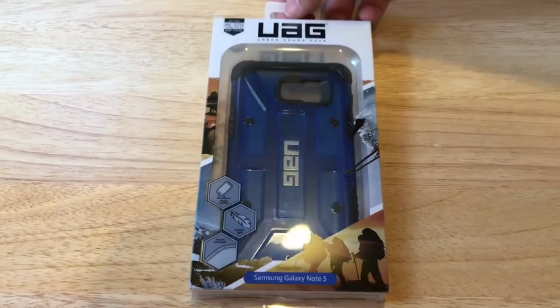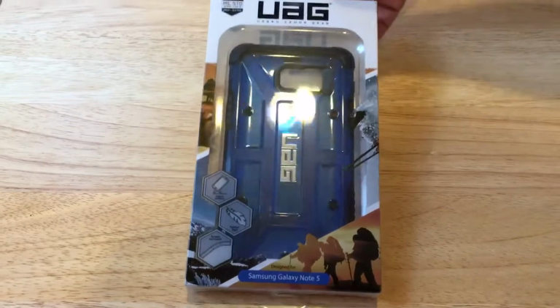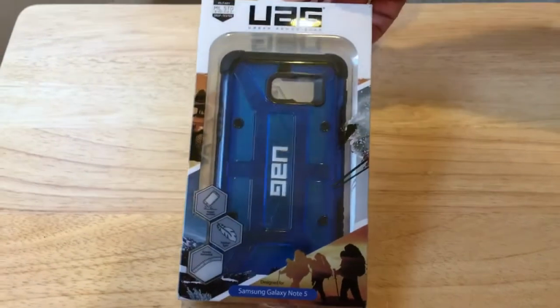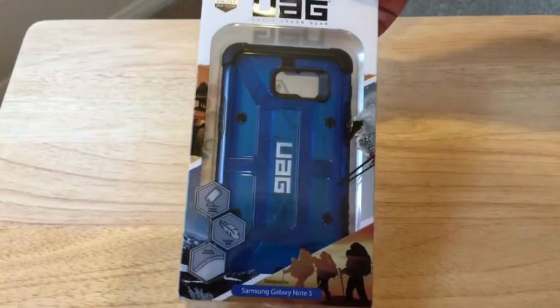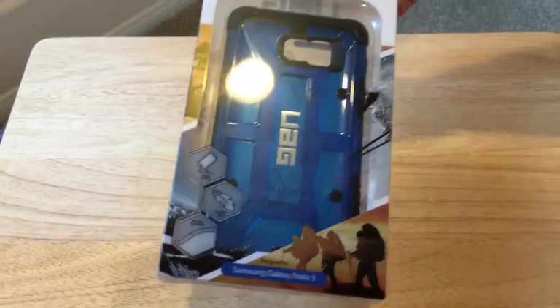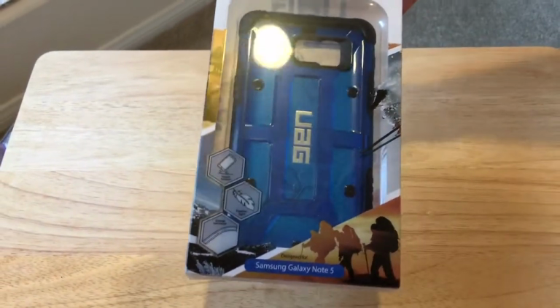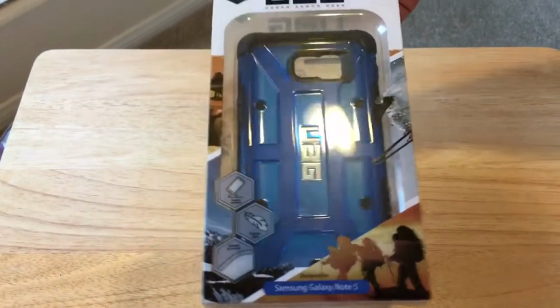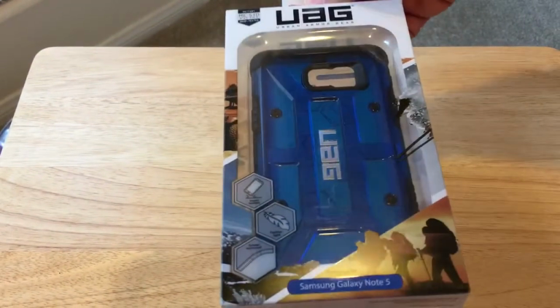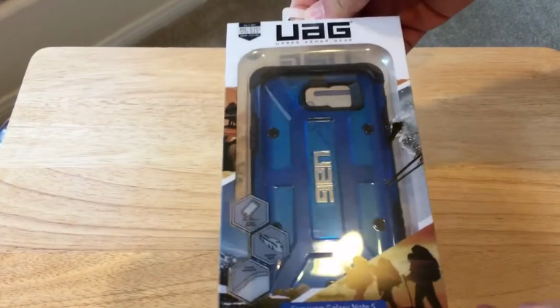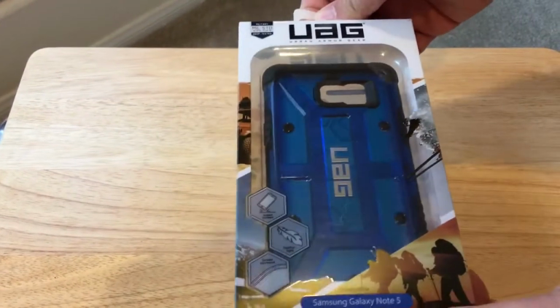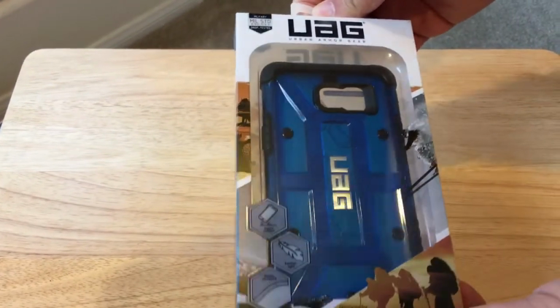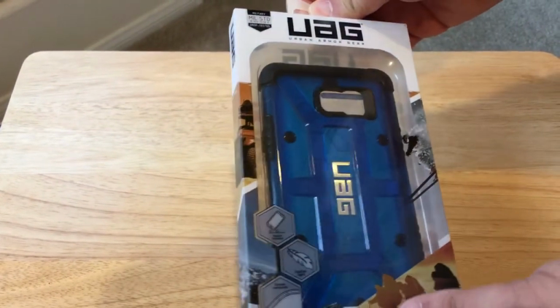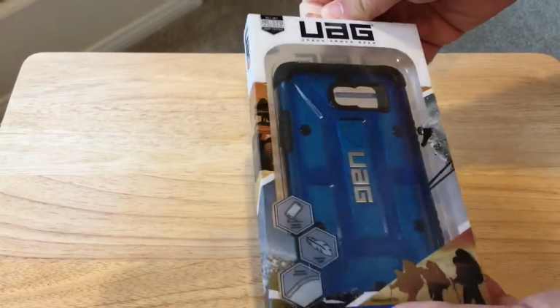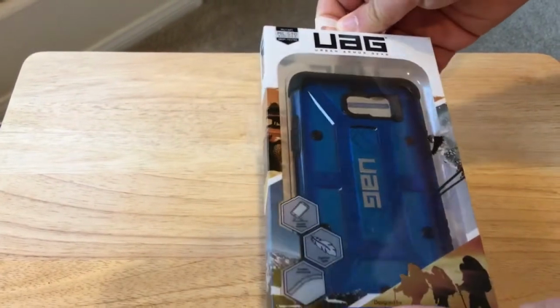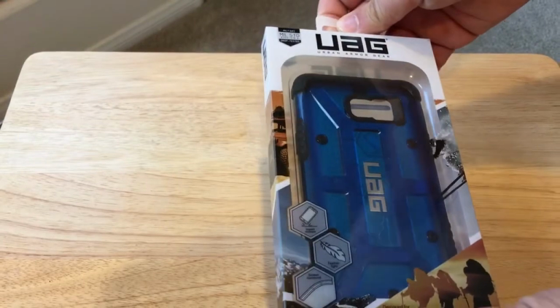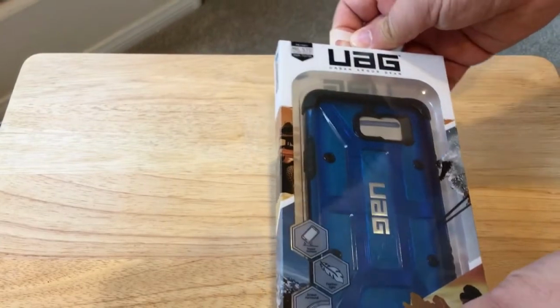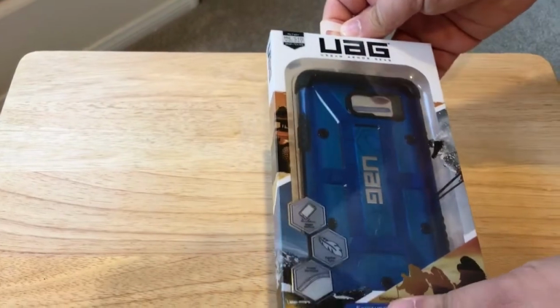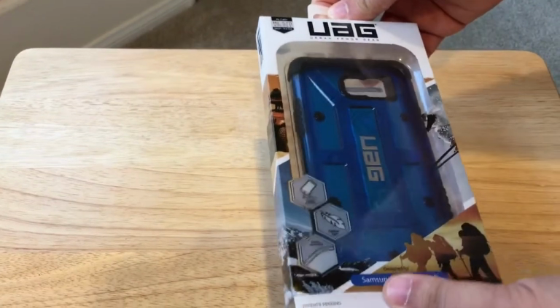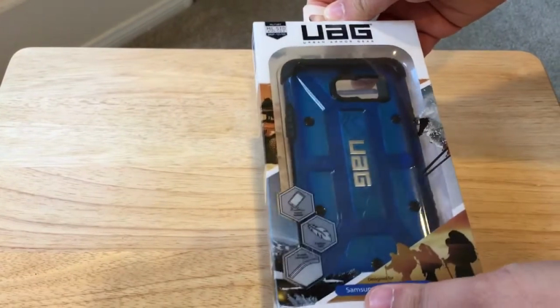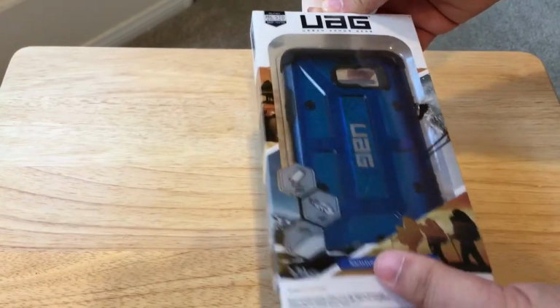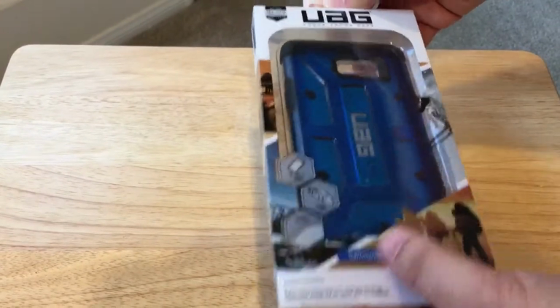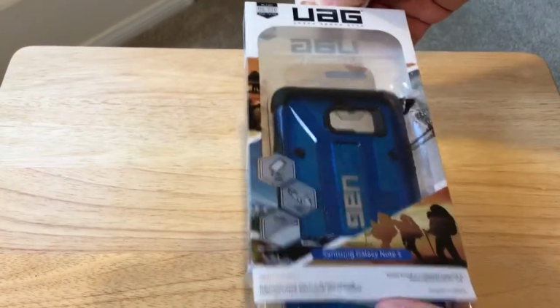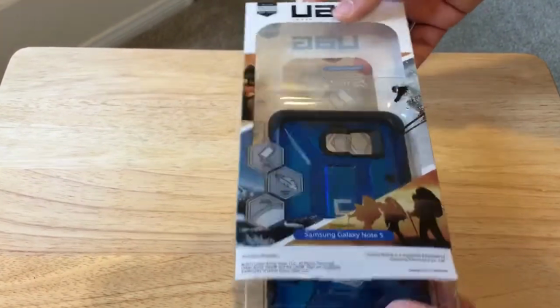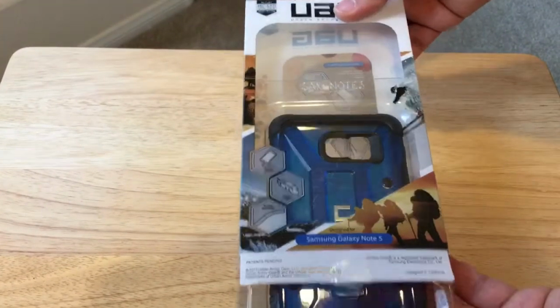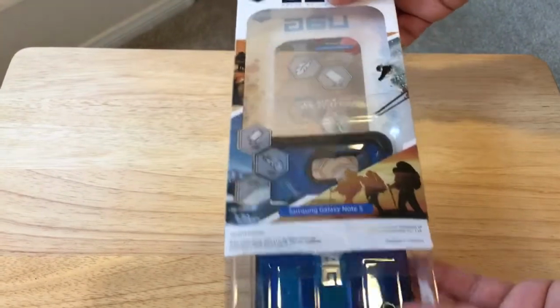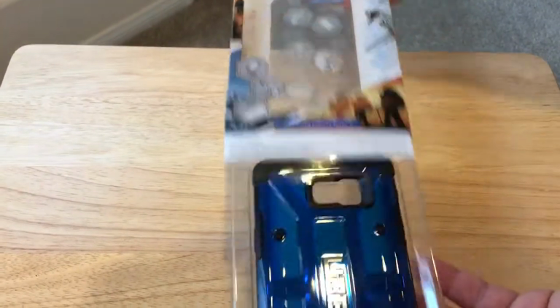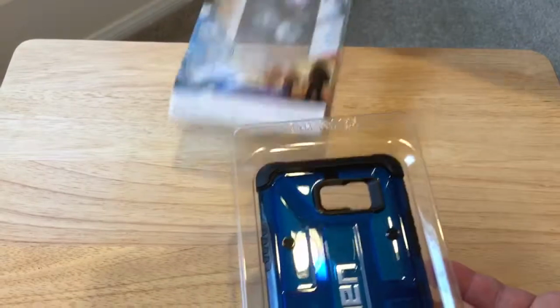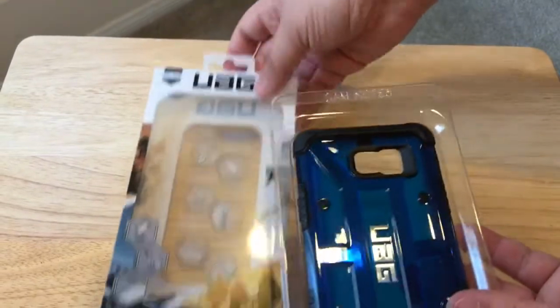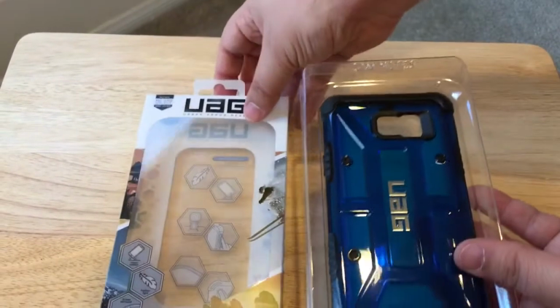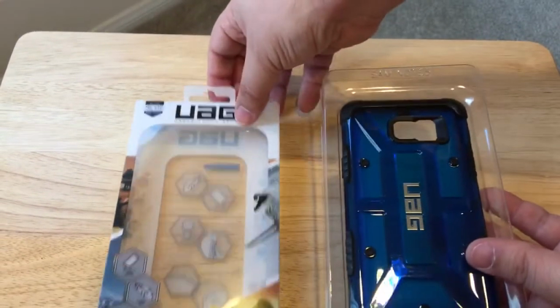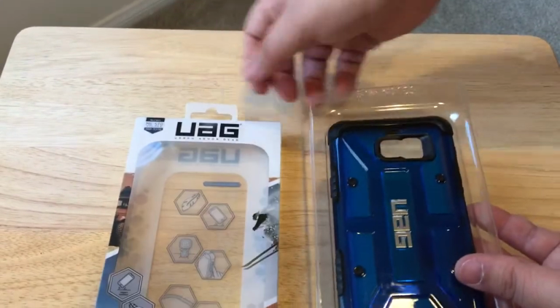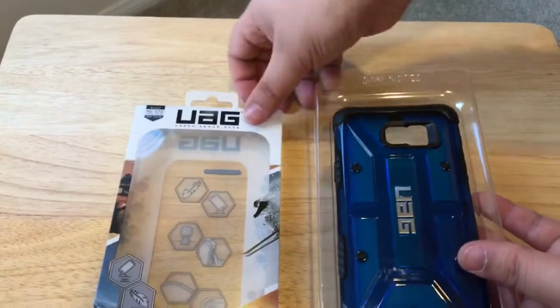We found this at CES this year, so do check out Urban Armor Gear for Samsung. They have wonderful cases for the iPhone, and they even have flip cover cases for the iPhone too that will also protect your screen.